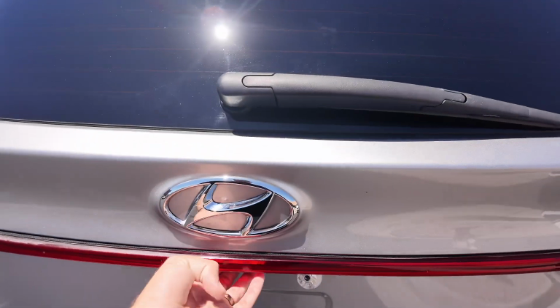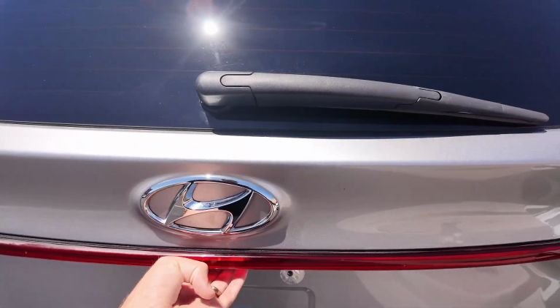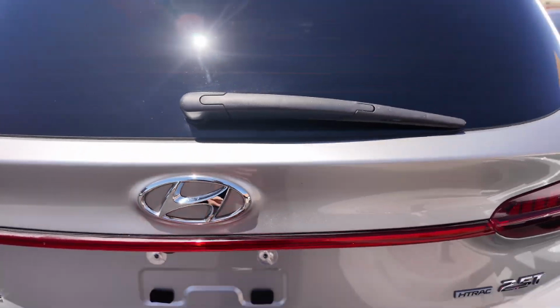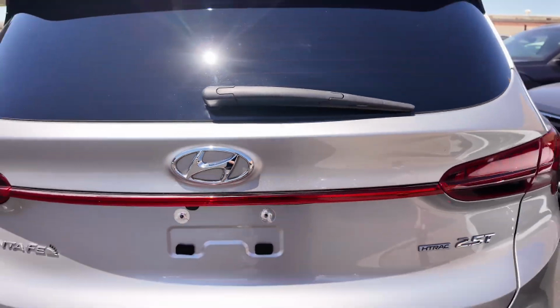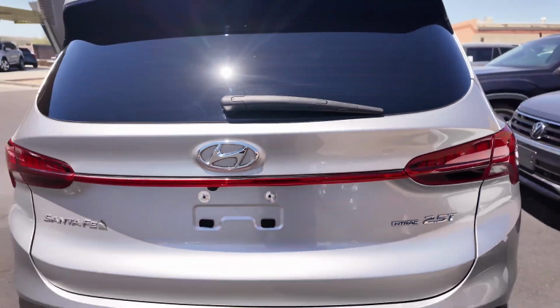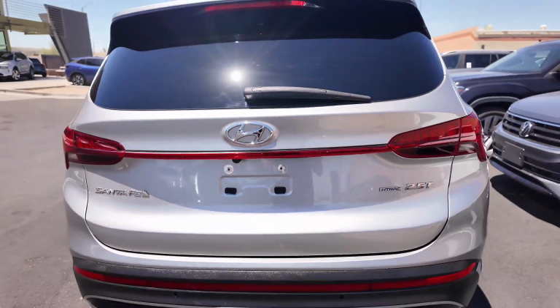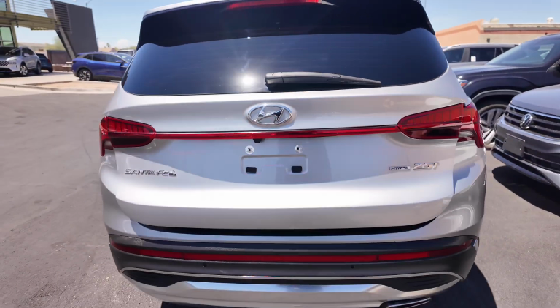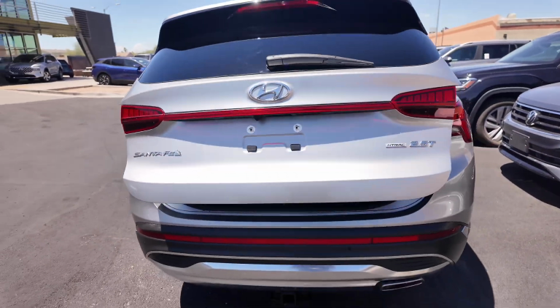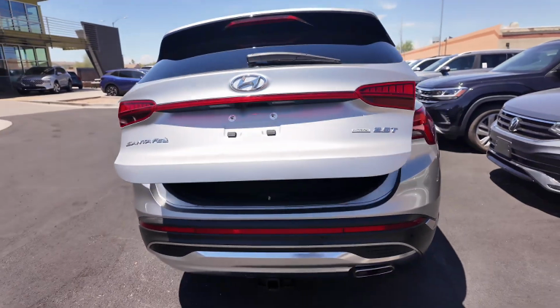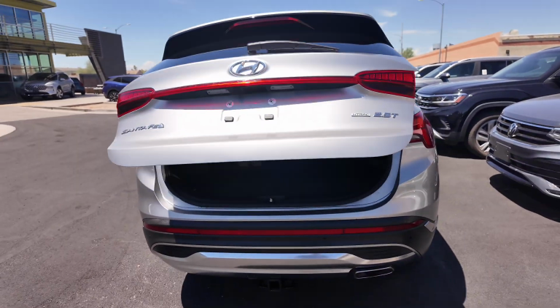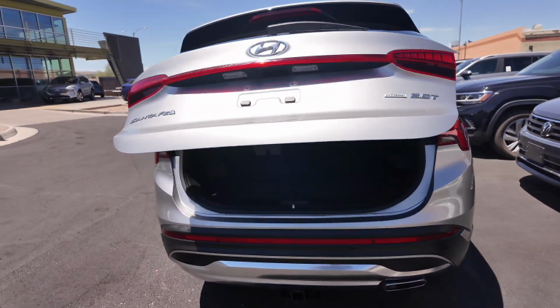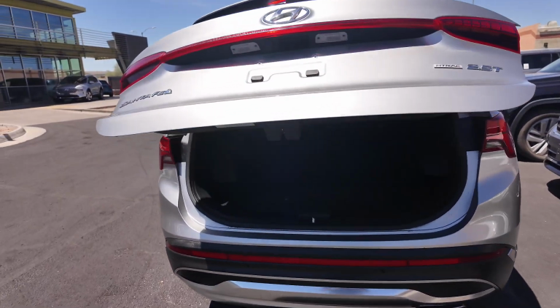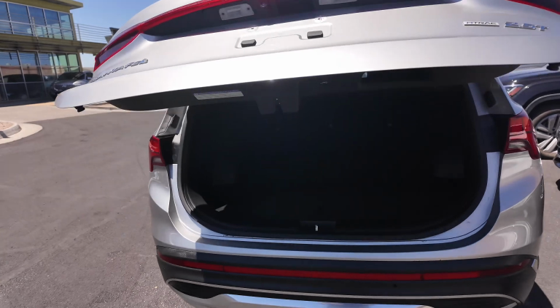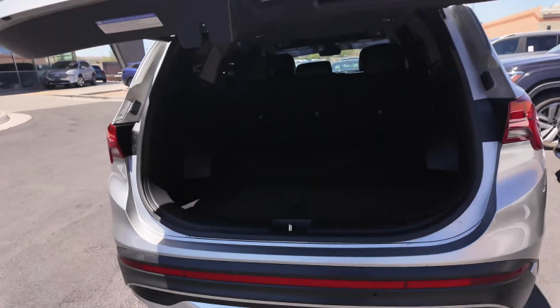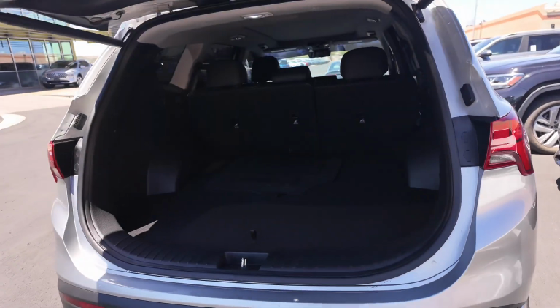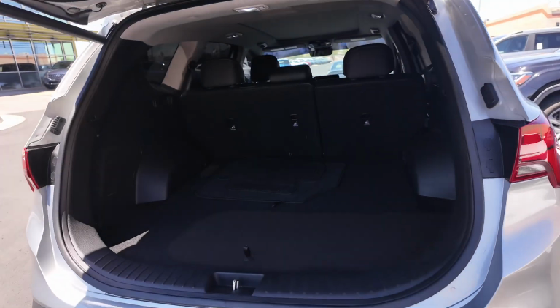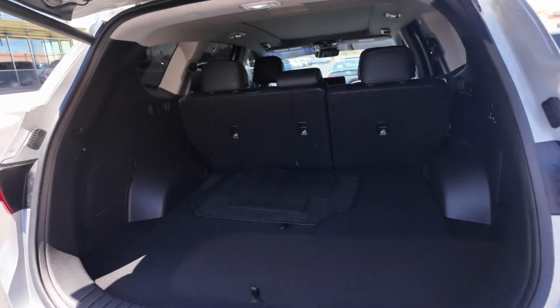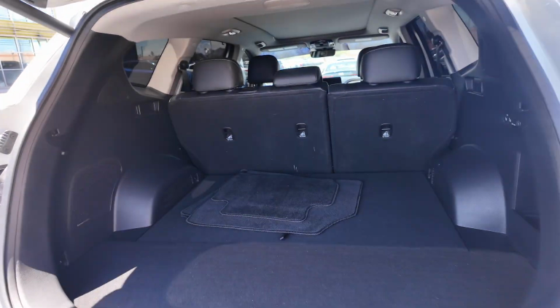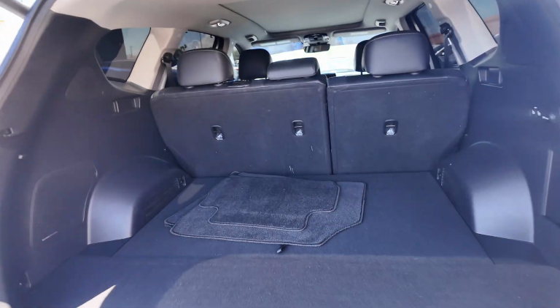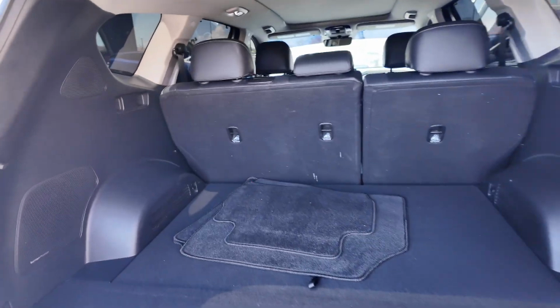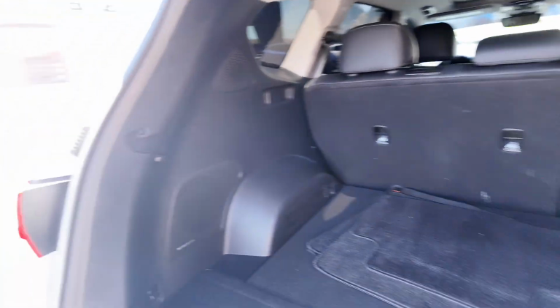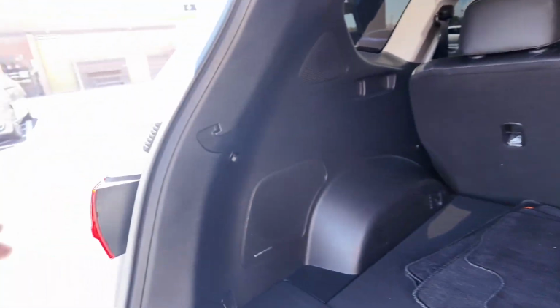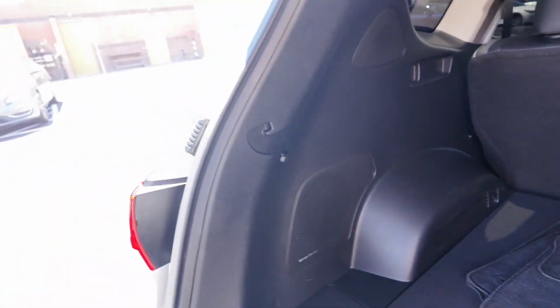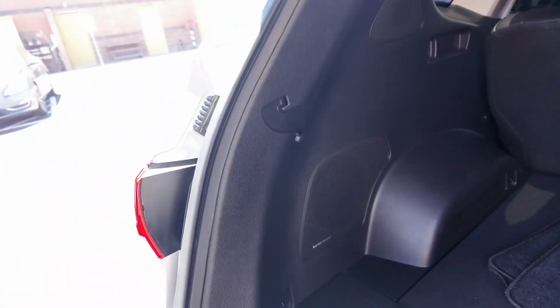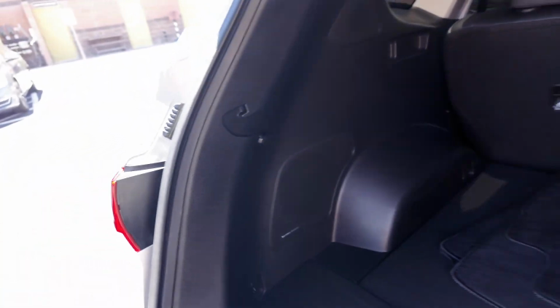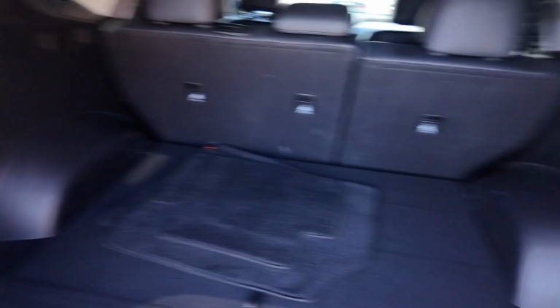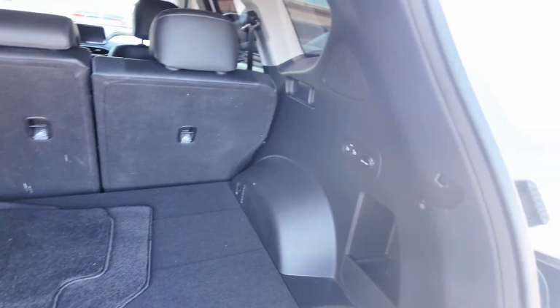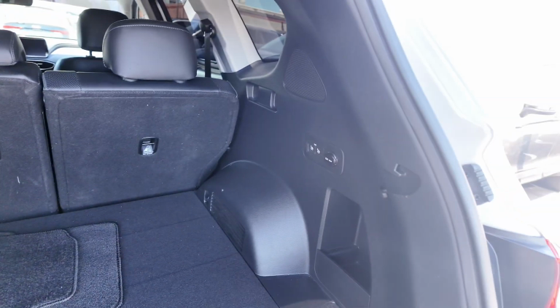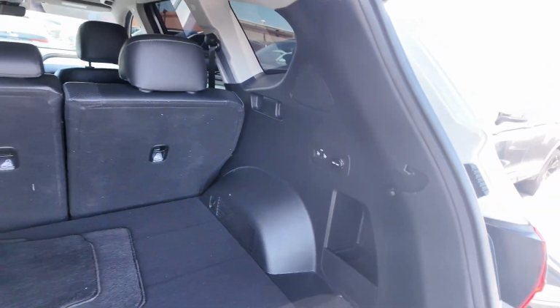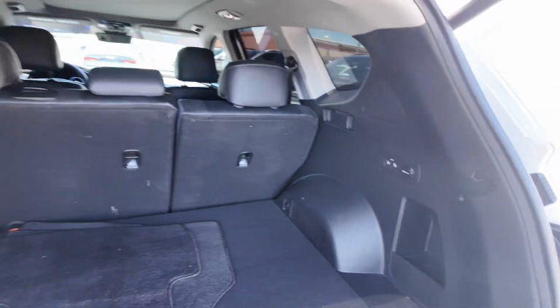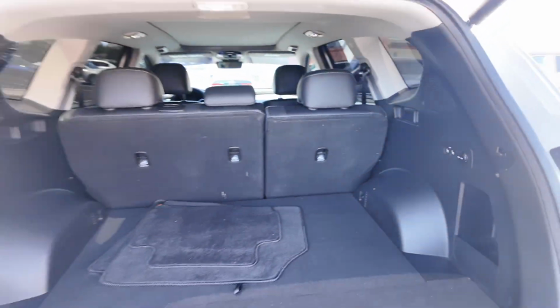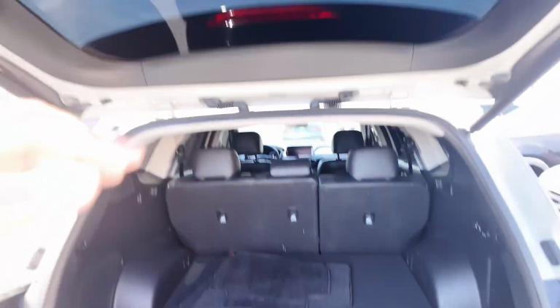Opening up the rear, you get an automatic tailgate and the trunk has a lot of space. You're going to get cargo floor formats, and also the Harman Kardon stereo system with a subwoofer inside, plus a 12-volt port.